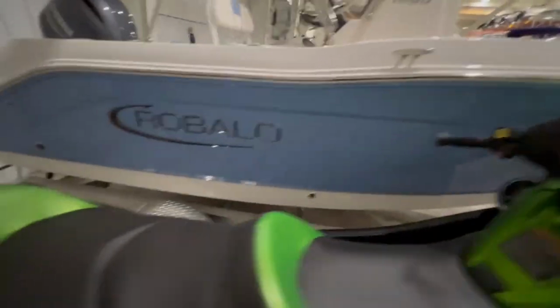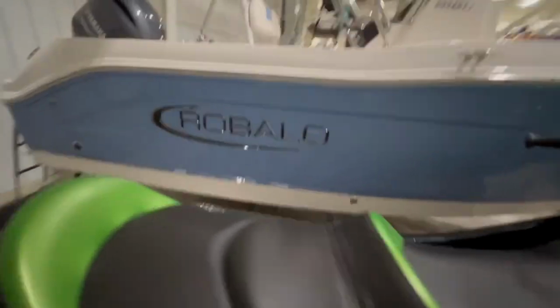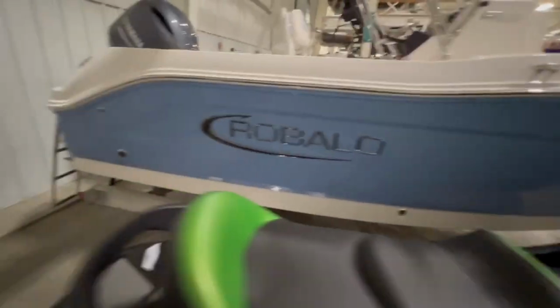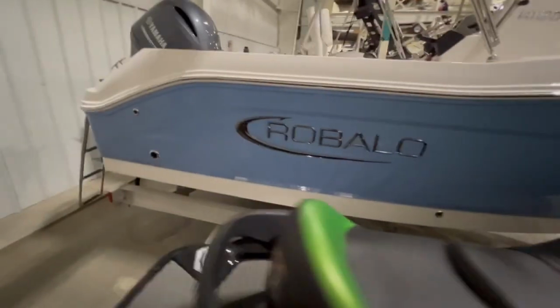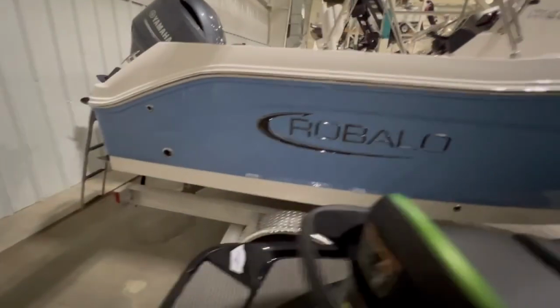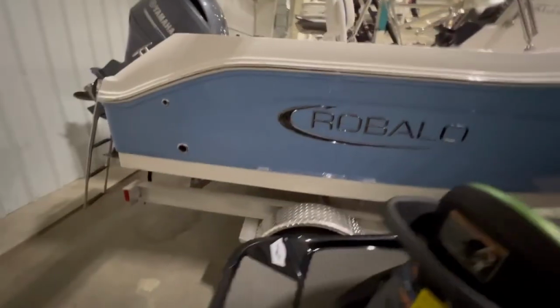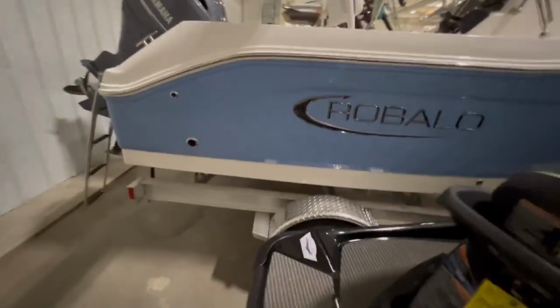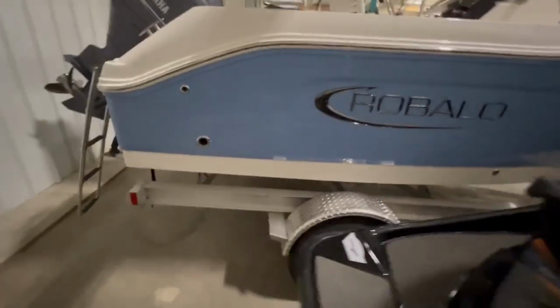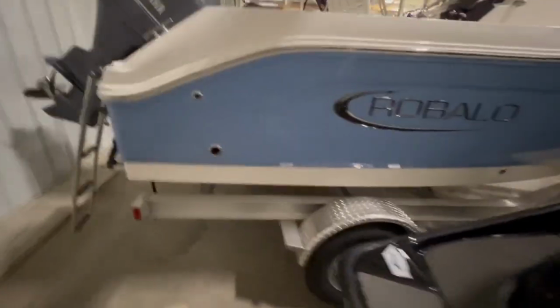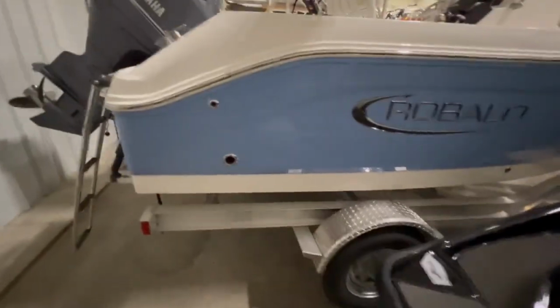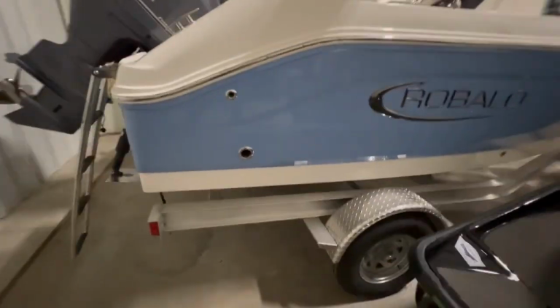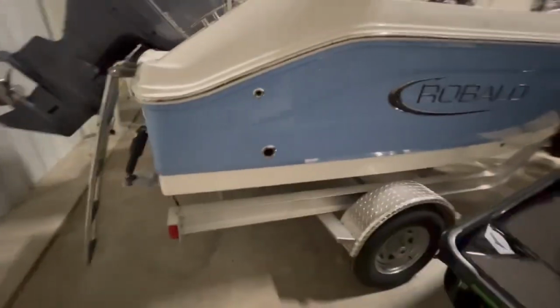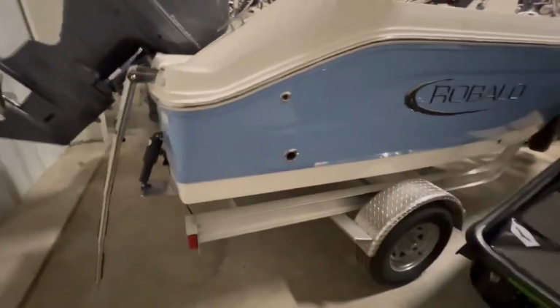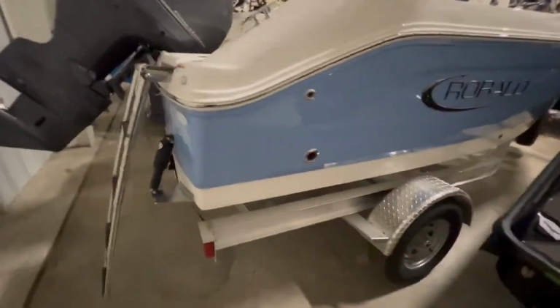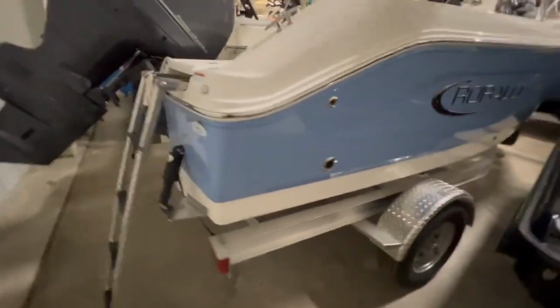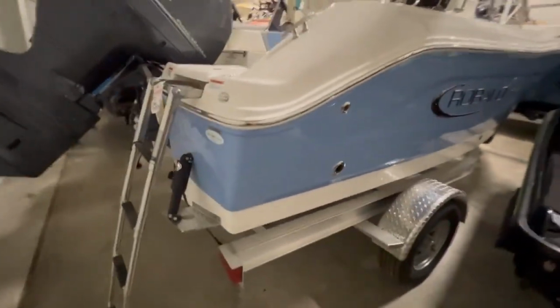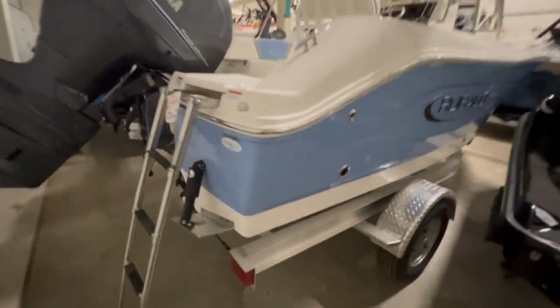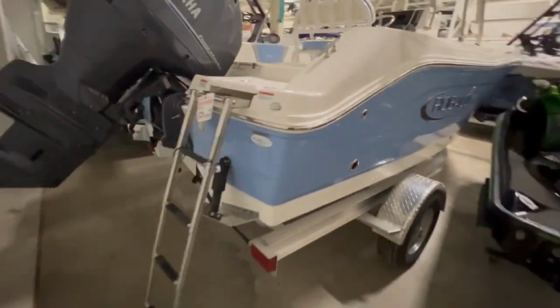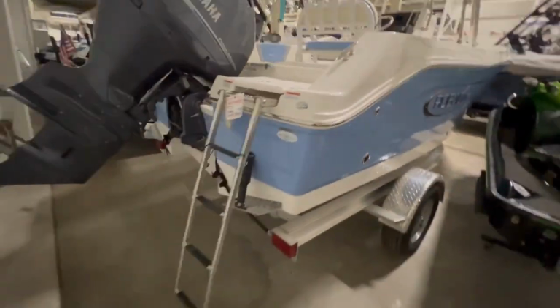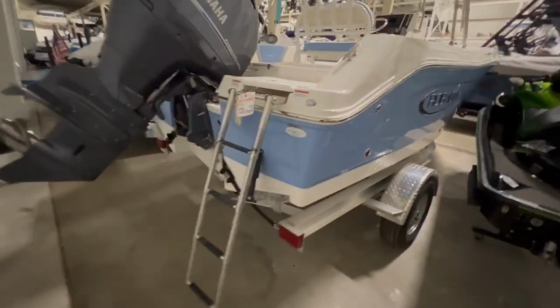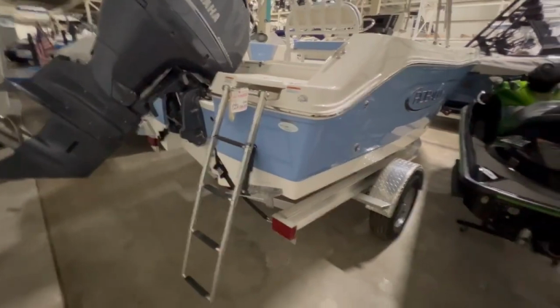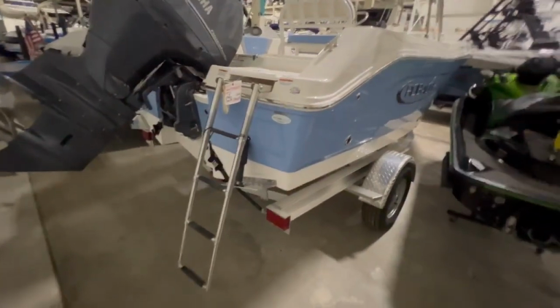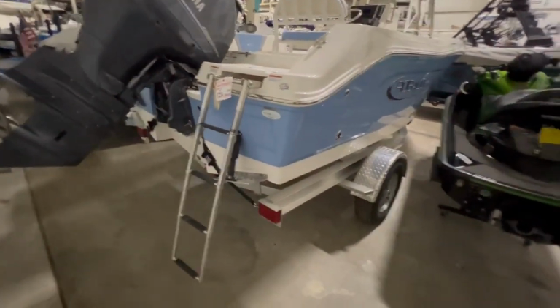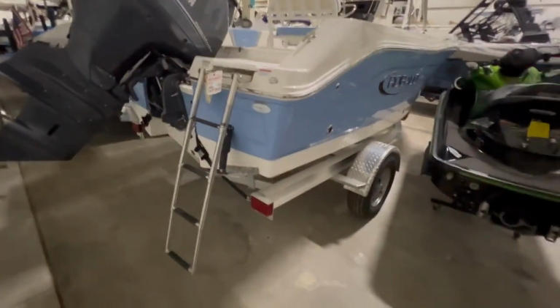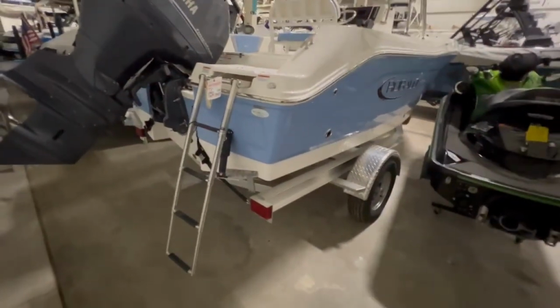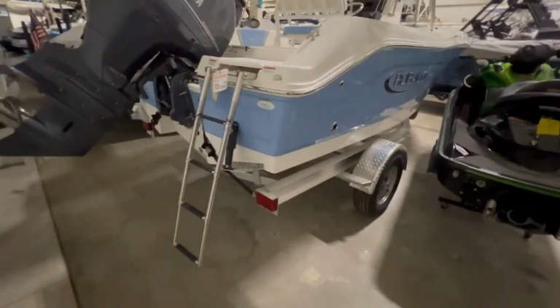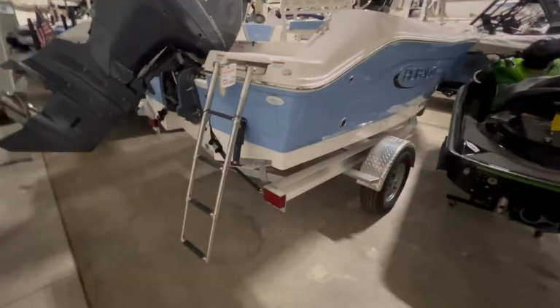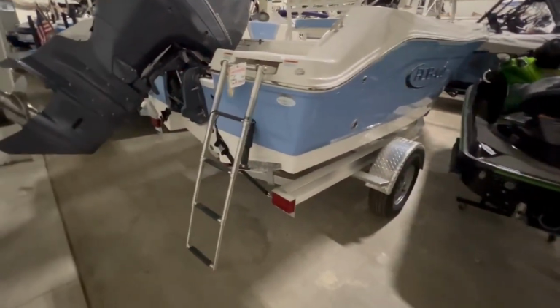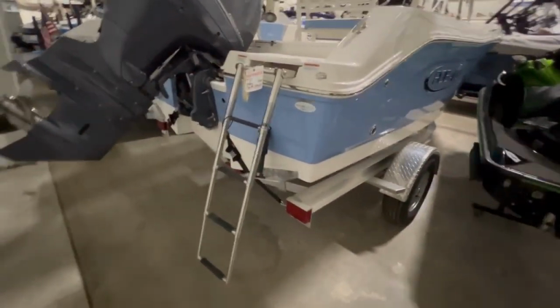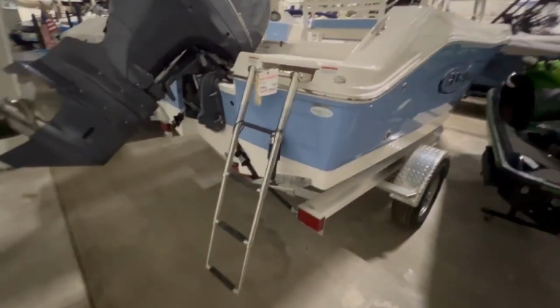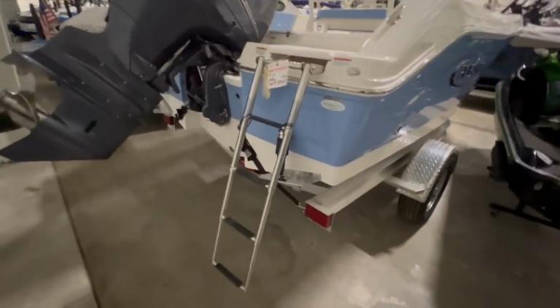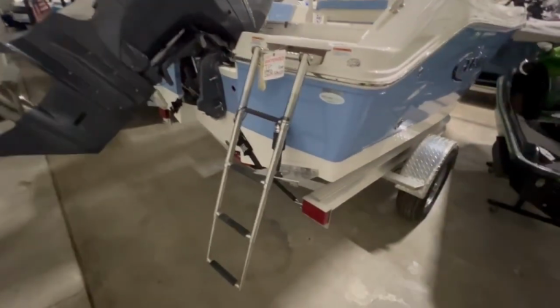This boat was ordered in the steel blue color, which is a newer color from Robolo. Beautiful color in person — looks great on the water. Can't really go wrong with it.